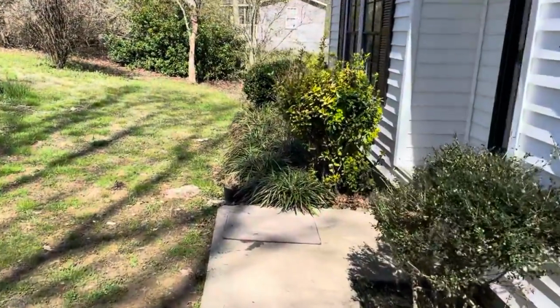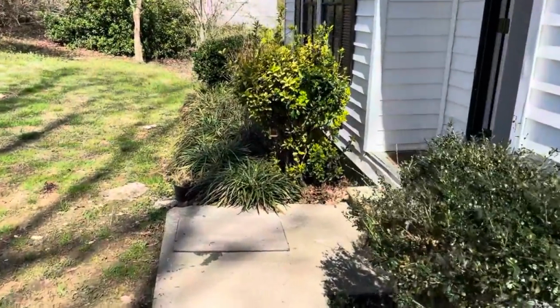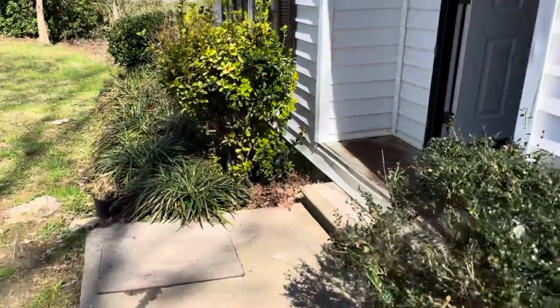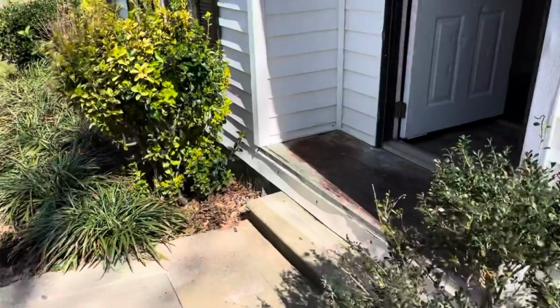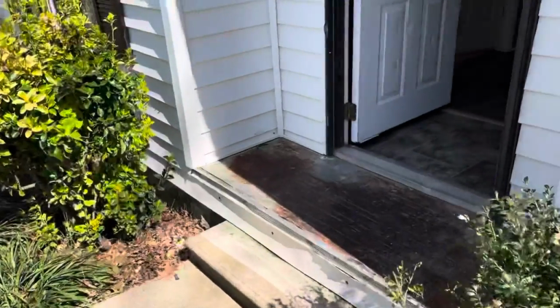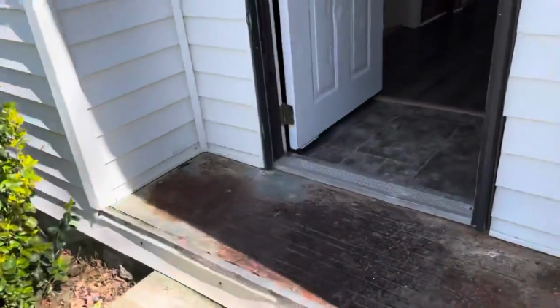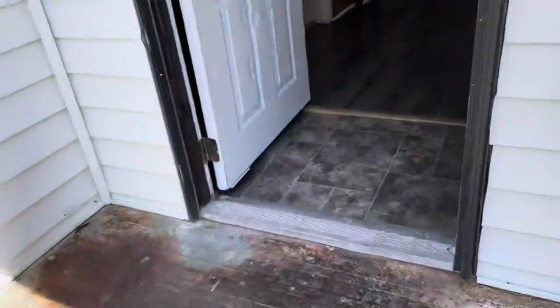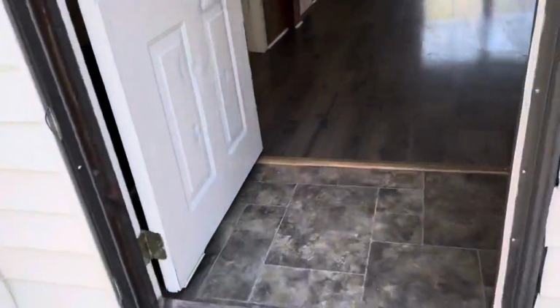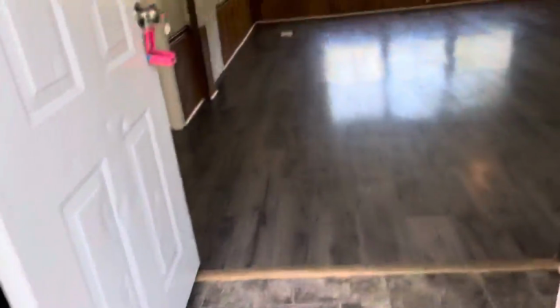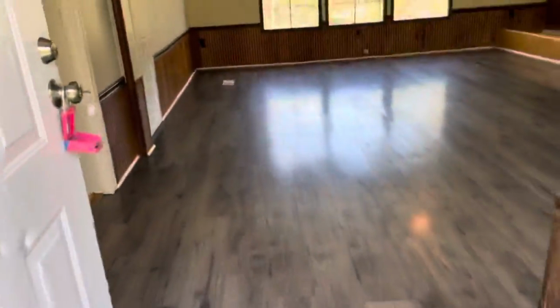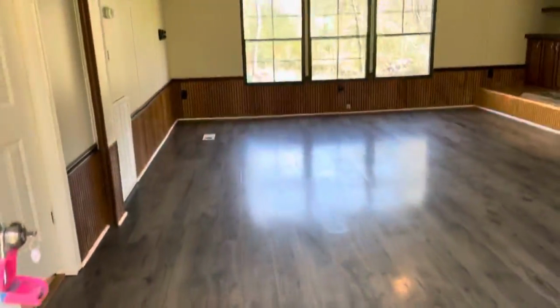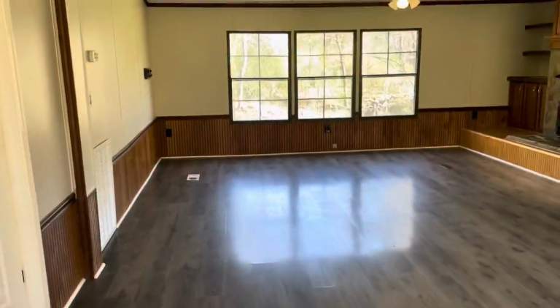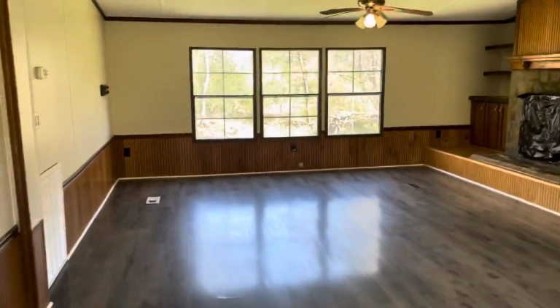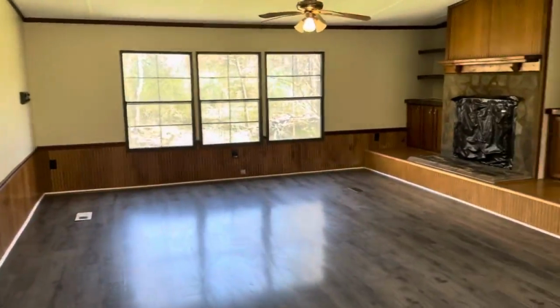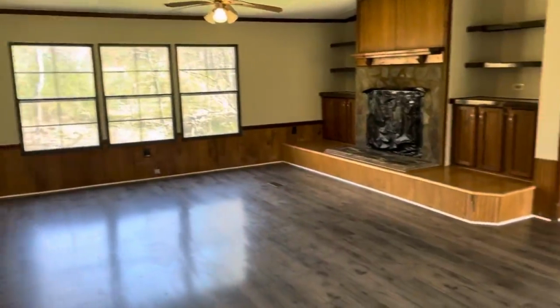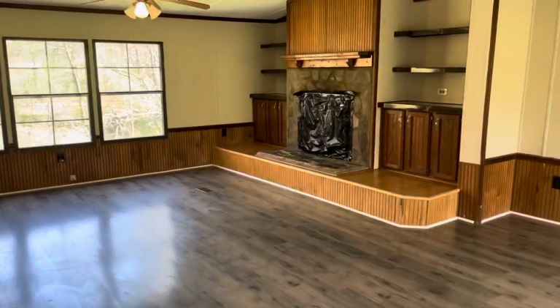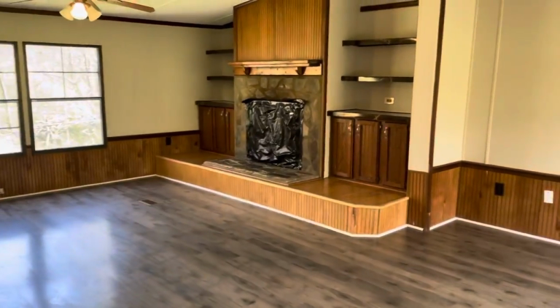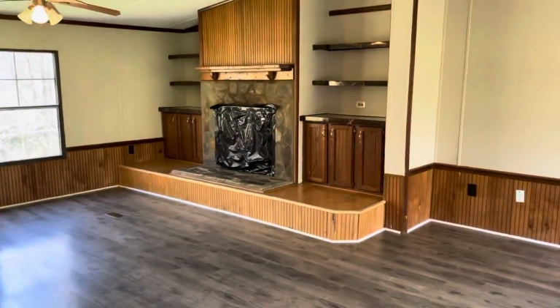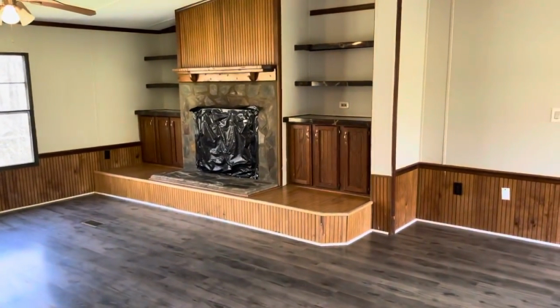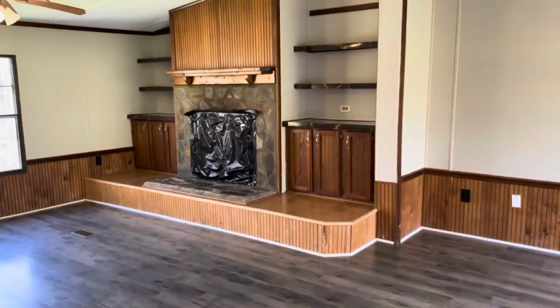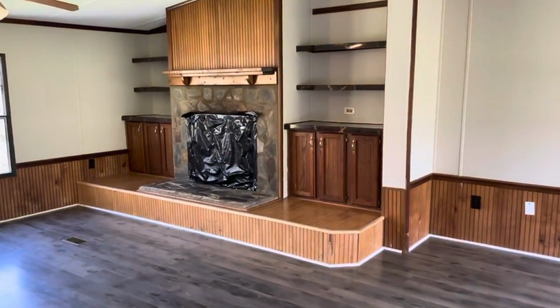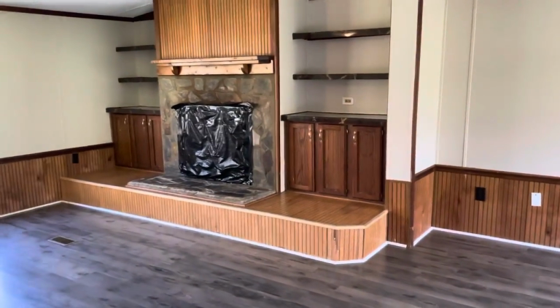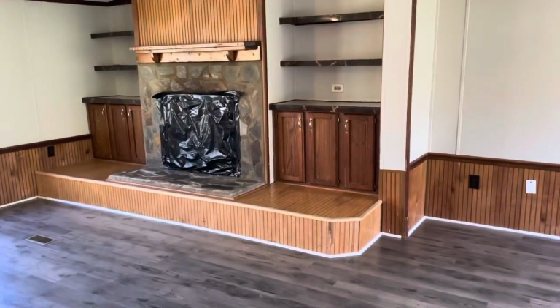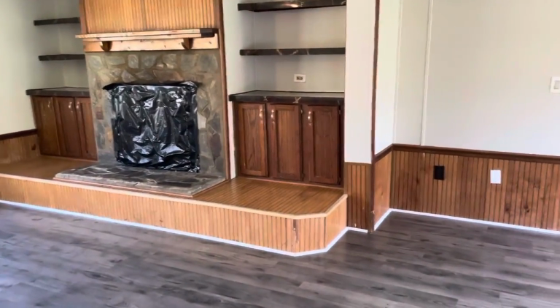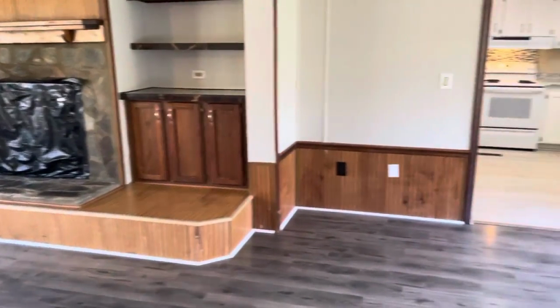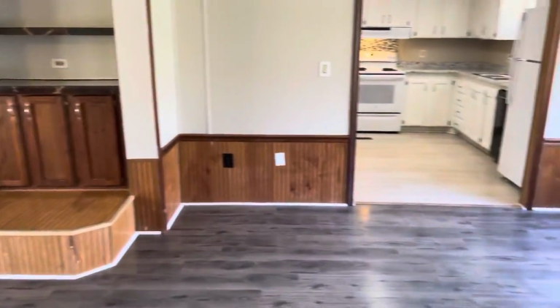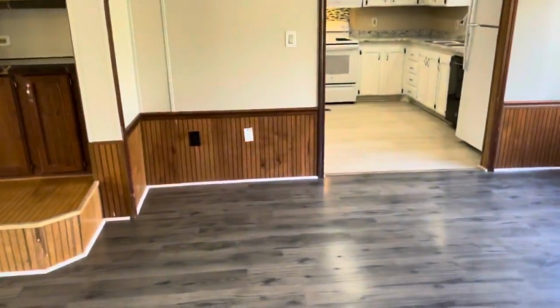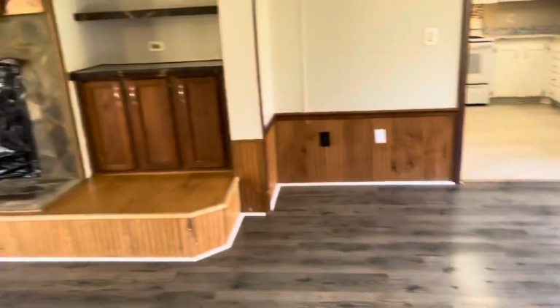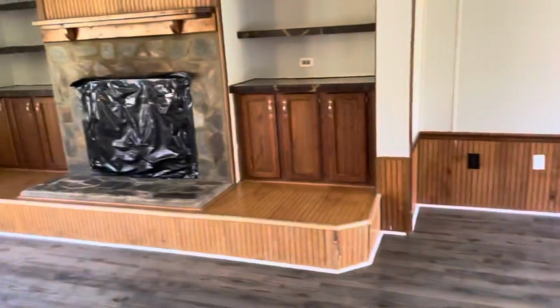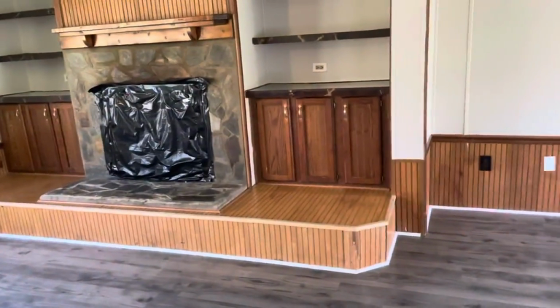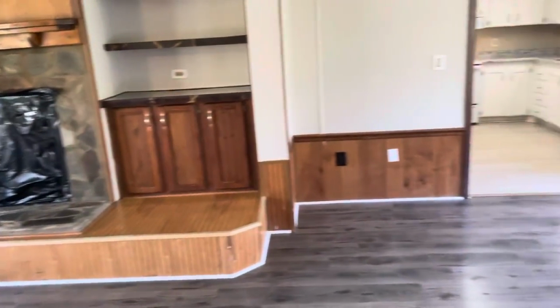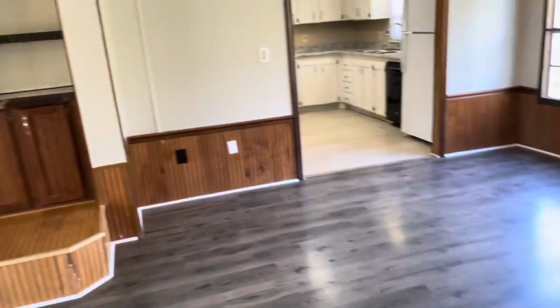When you walk in, there's a very large living area with built-in shelves on both sides. There's also a wood-burning fireplace — I think that's been covered up to make sure there wasn't any air coming in.